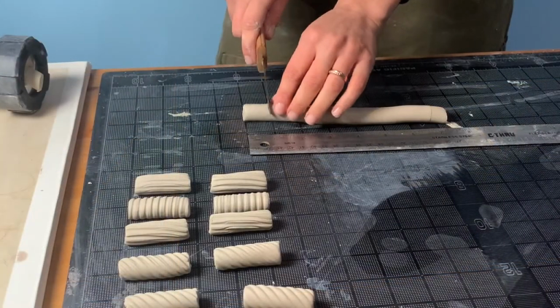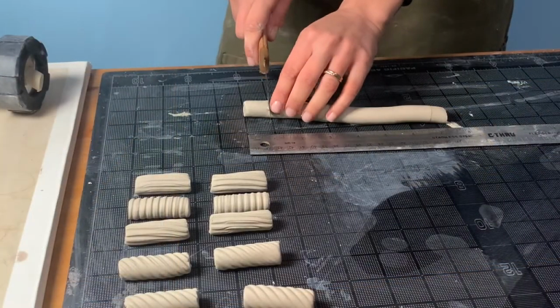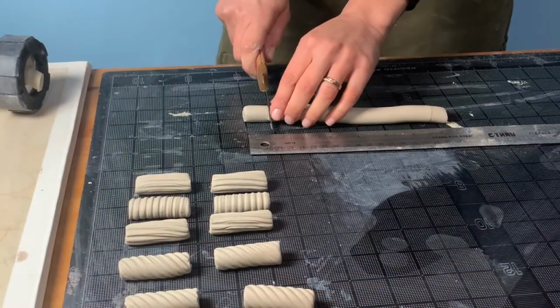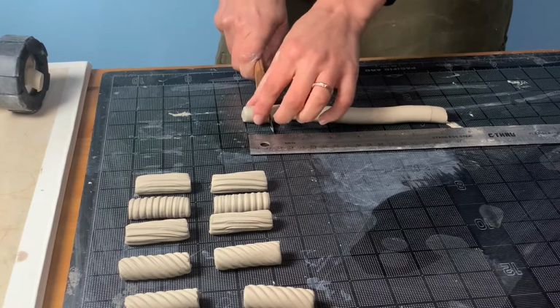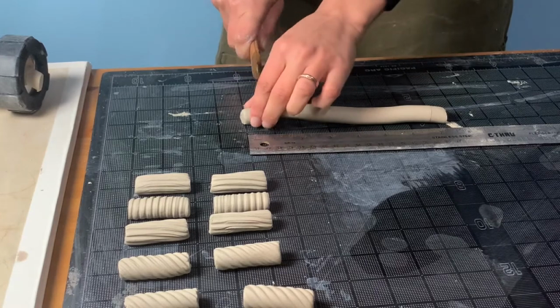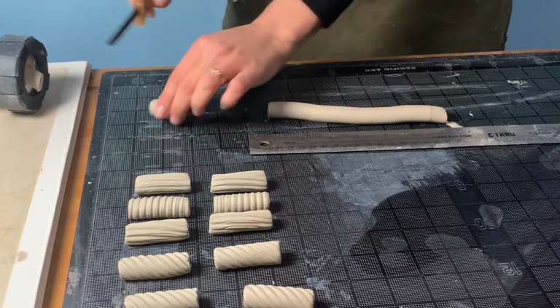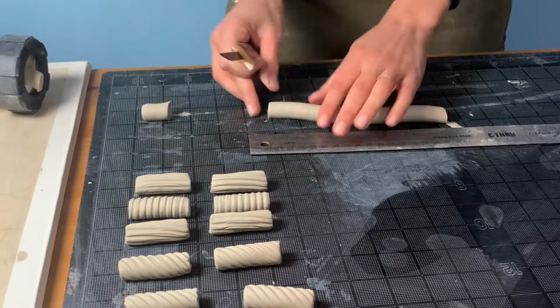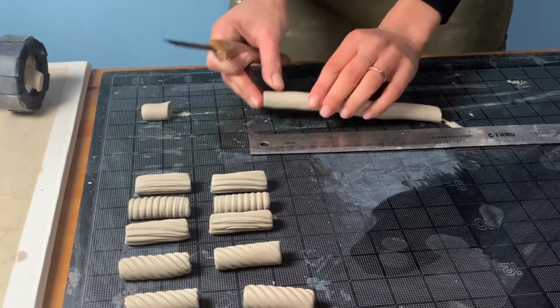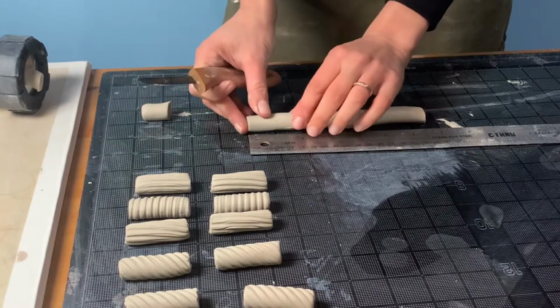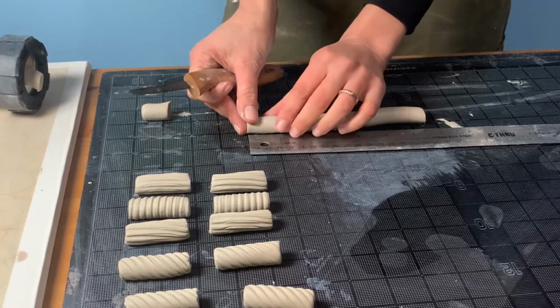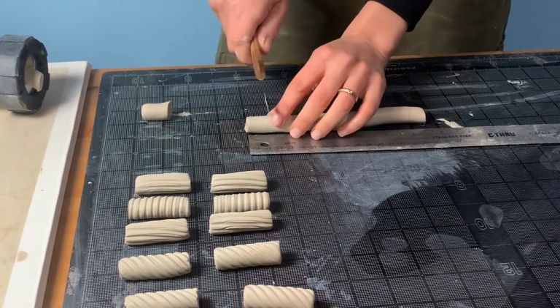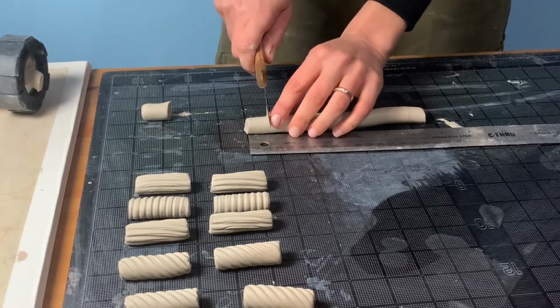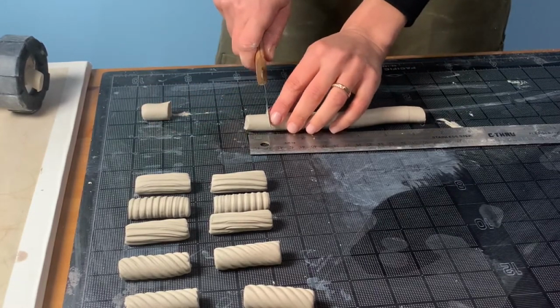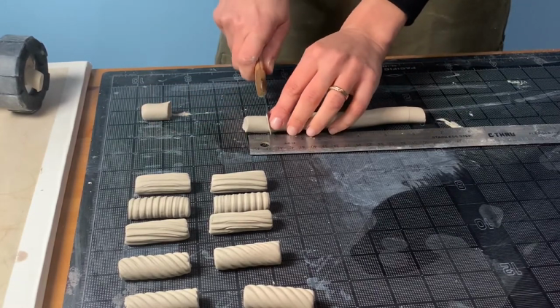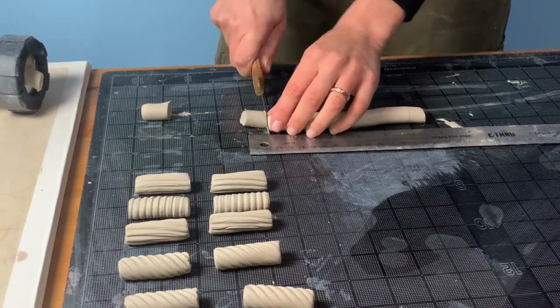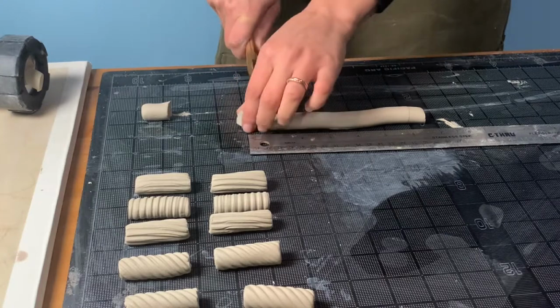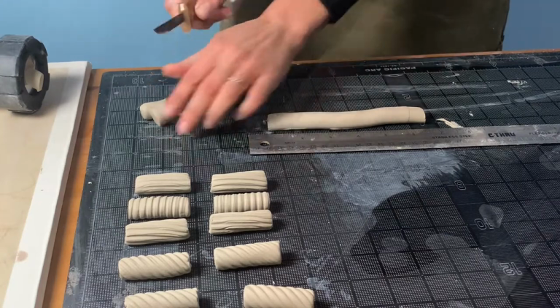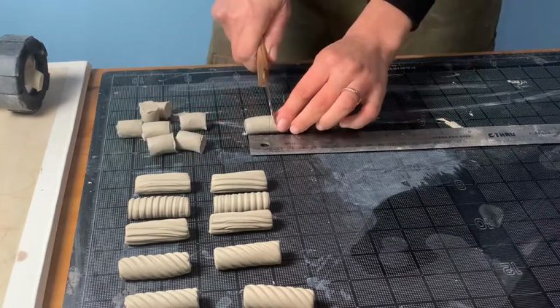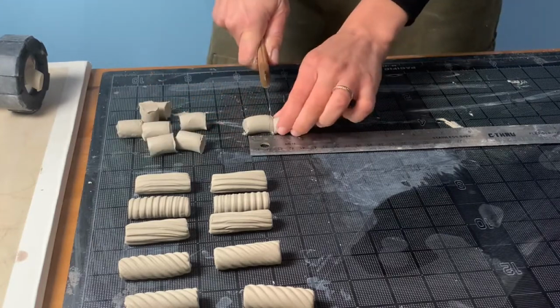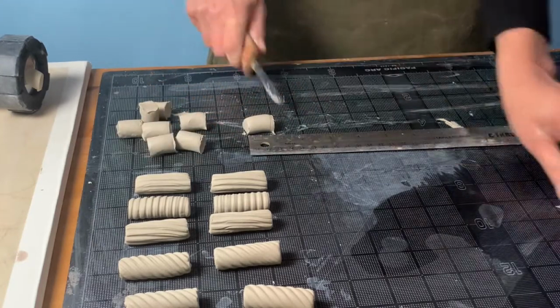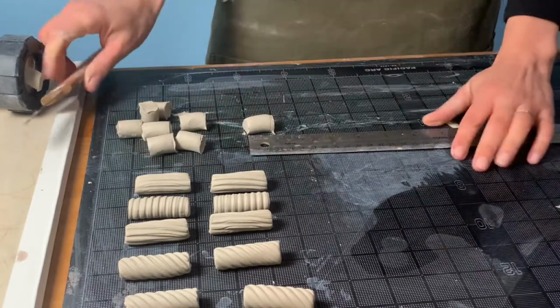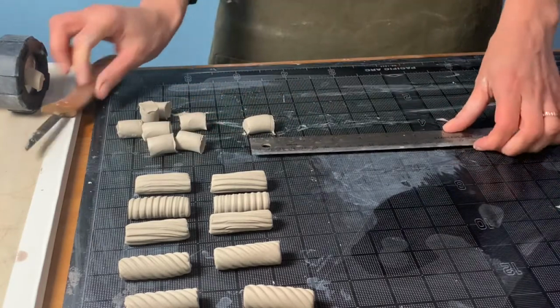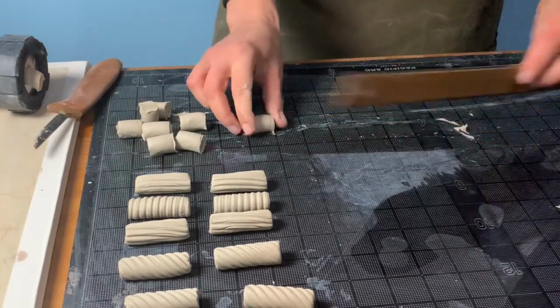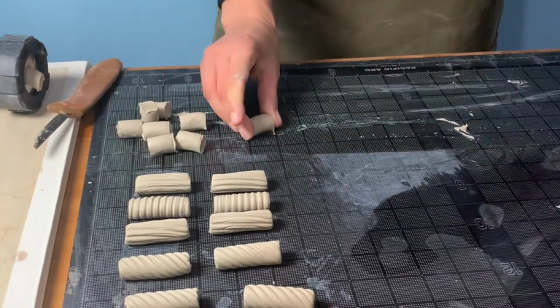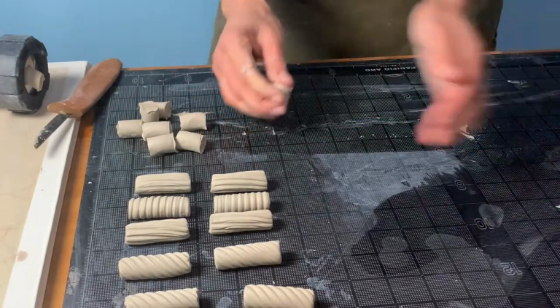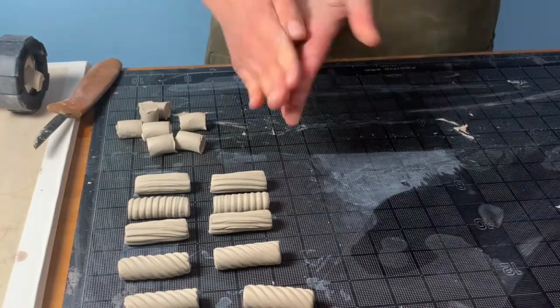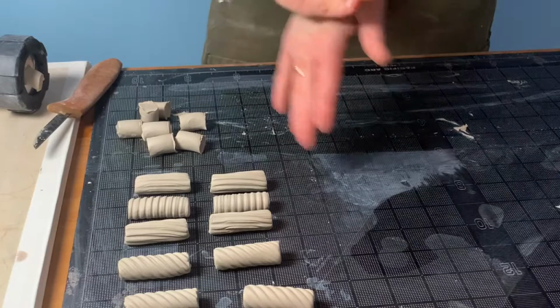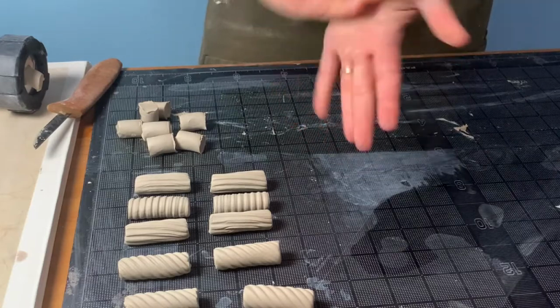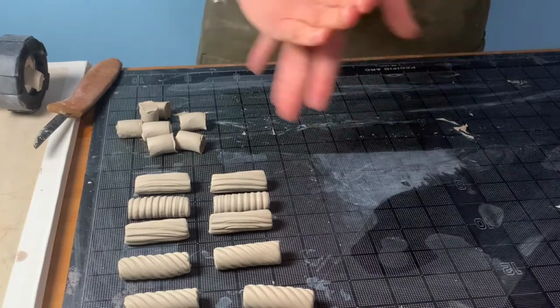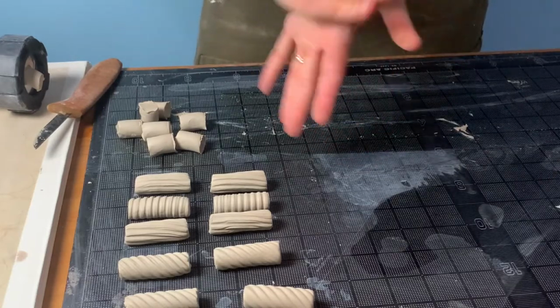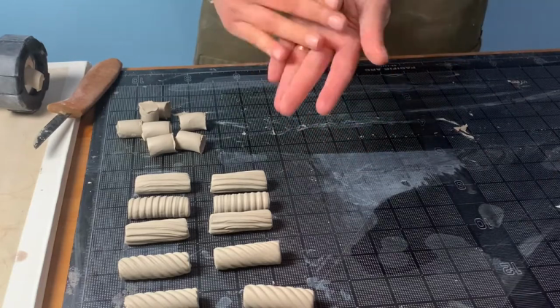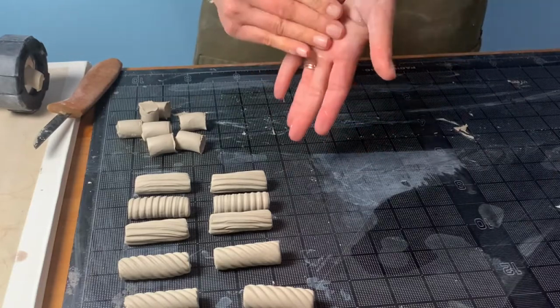In addition to these textured cylindrical beads we wanted to create some smooth round beads as well. To do this we simply measure equal sized pieces of clay and roll round forms between the palms of our hands.